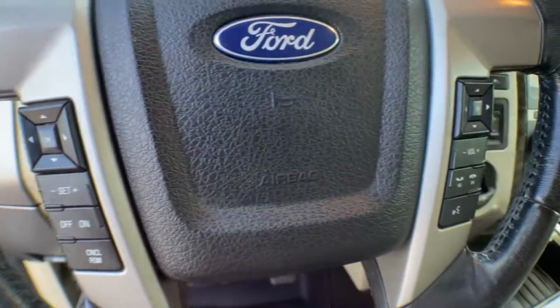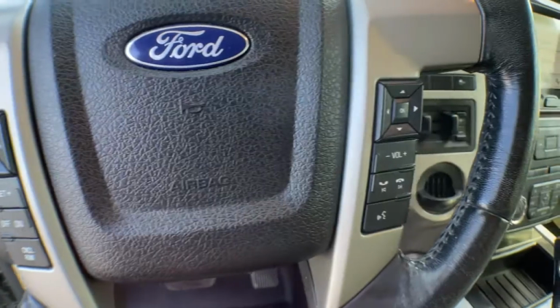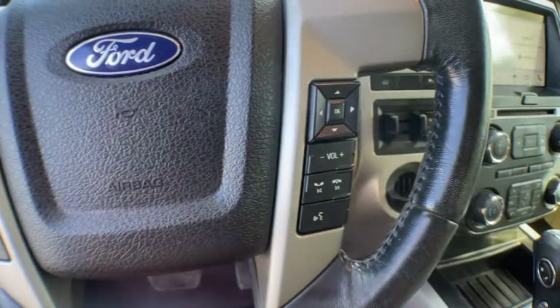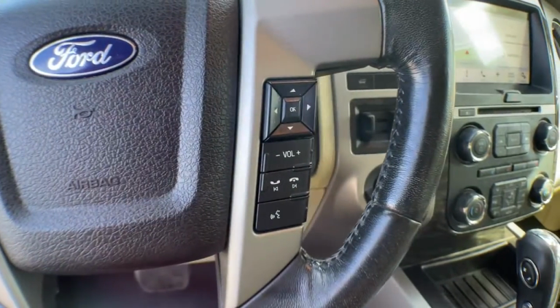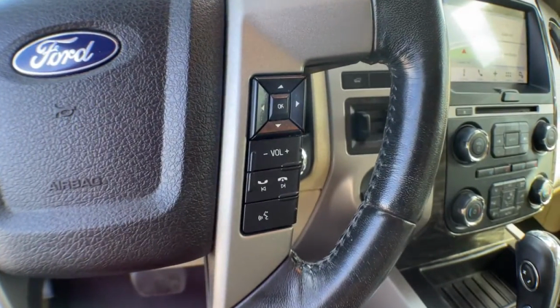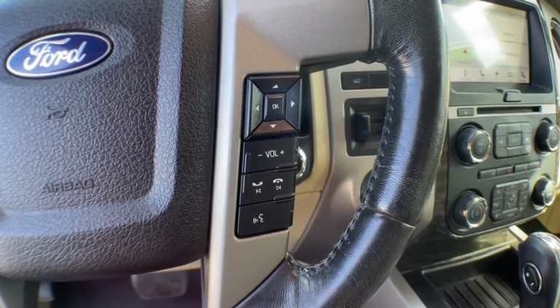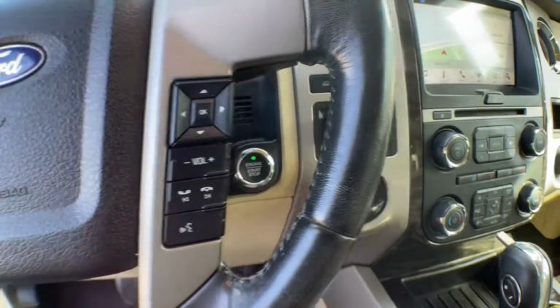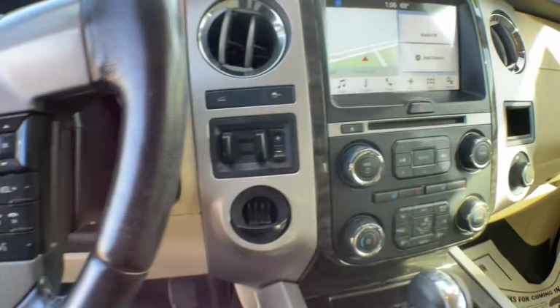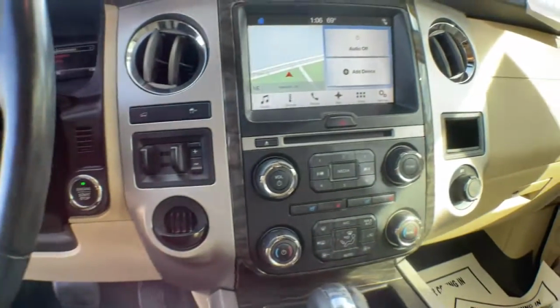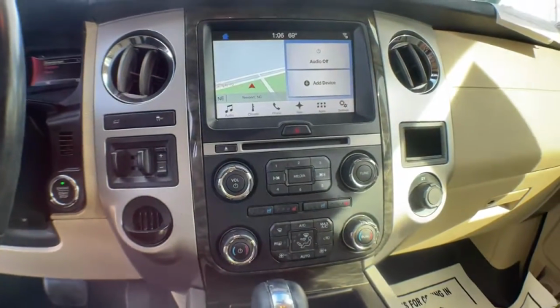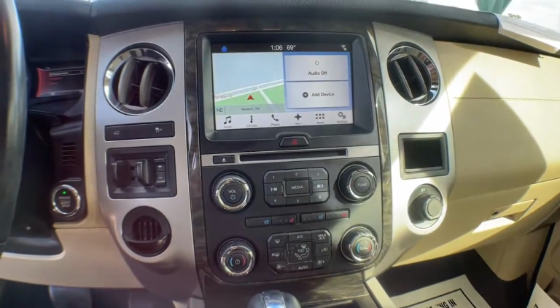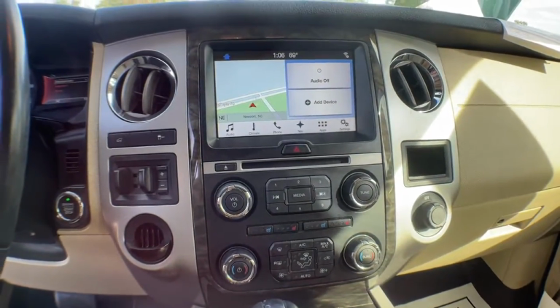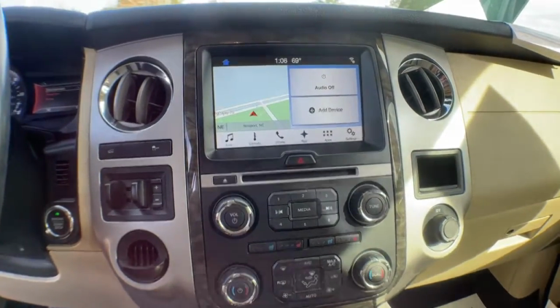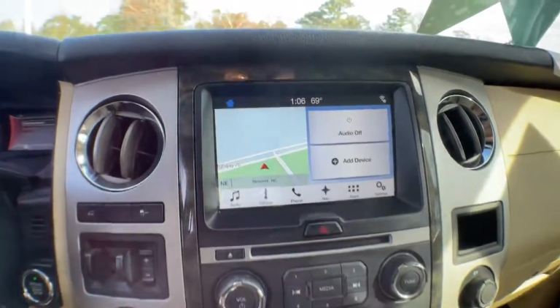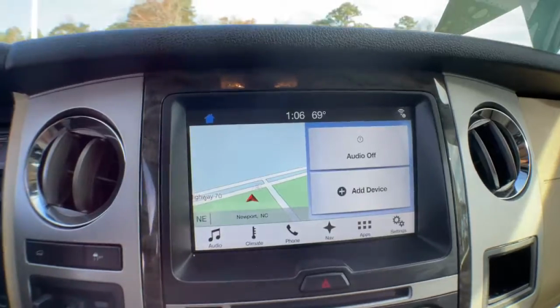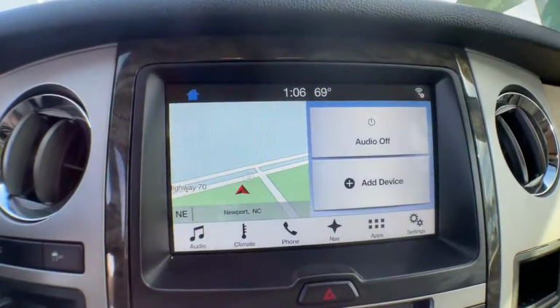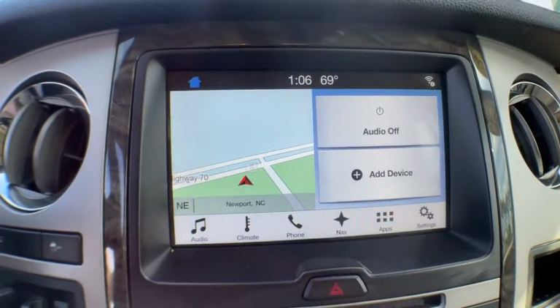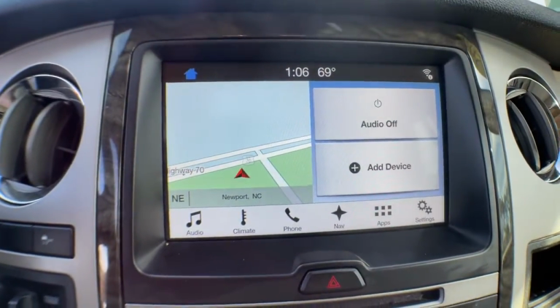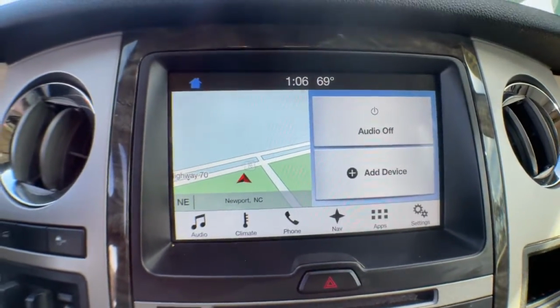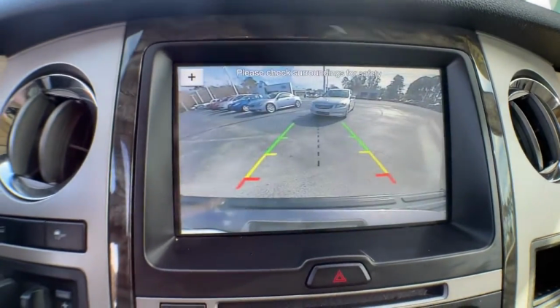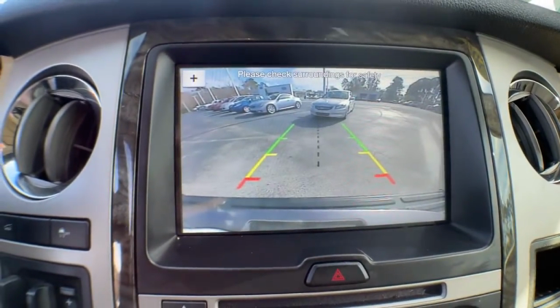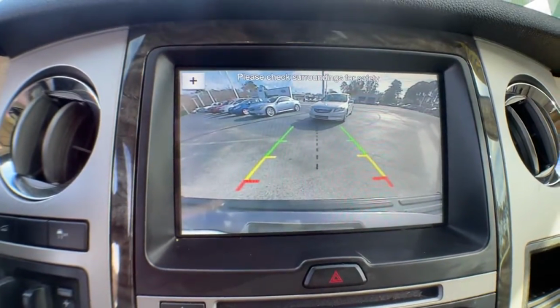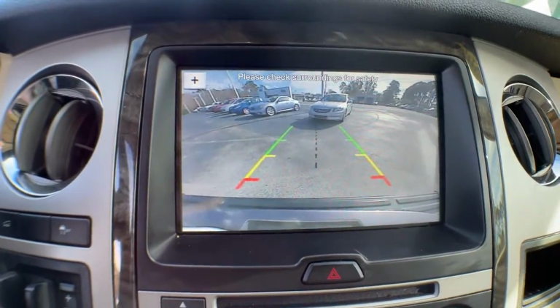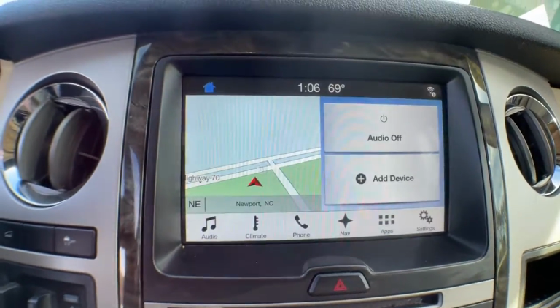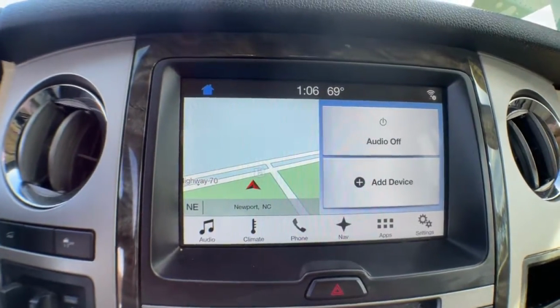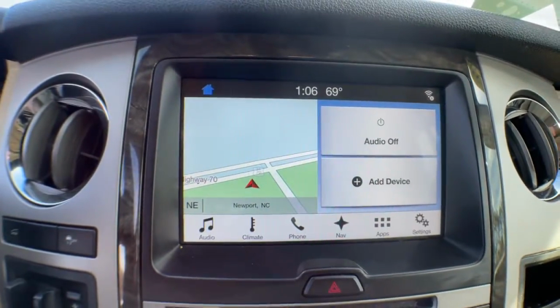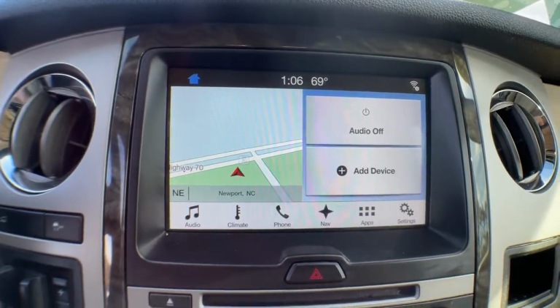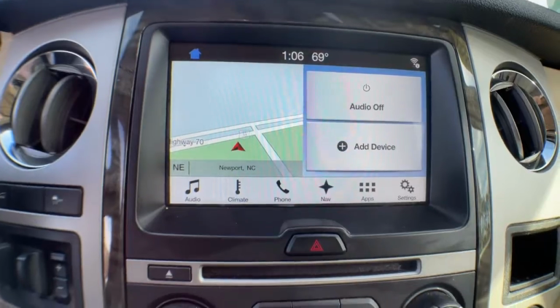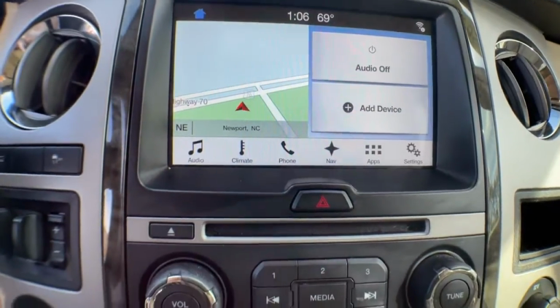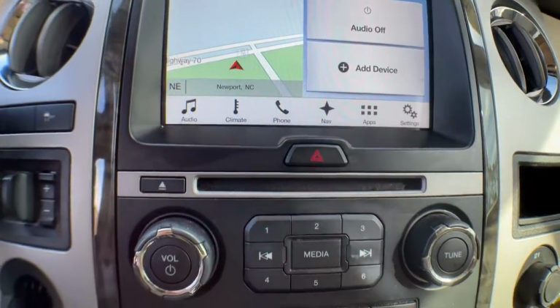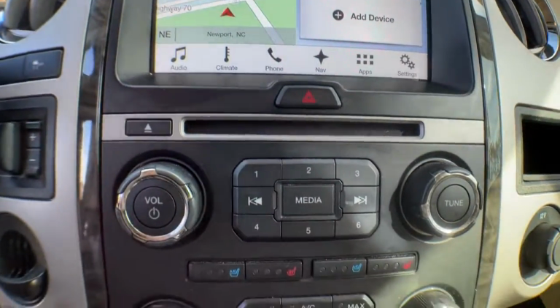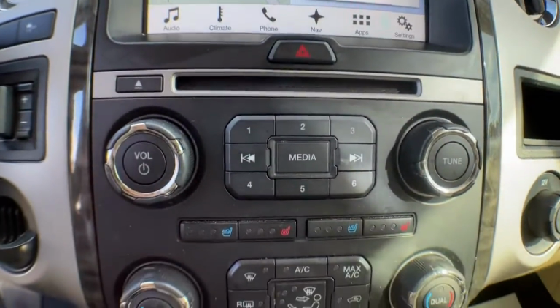Navigation system, power lift gate, electronic stability control, aluminum wheels, seat memory, trip computer, power windows, bucket seats, four-wheel disc brakes, power steering.